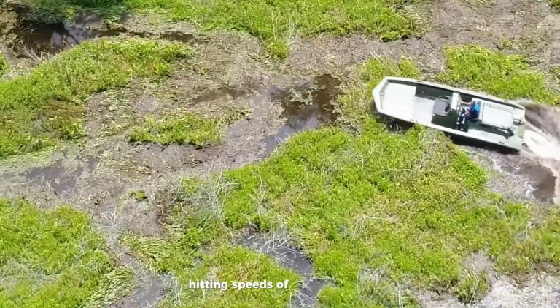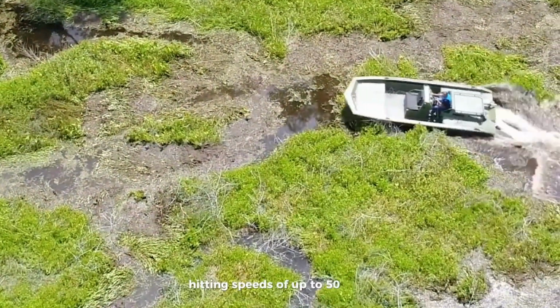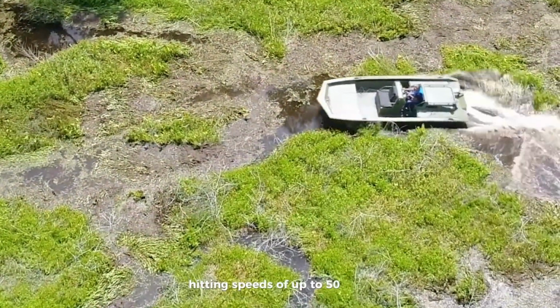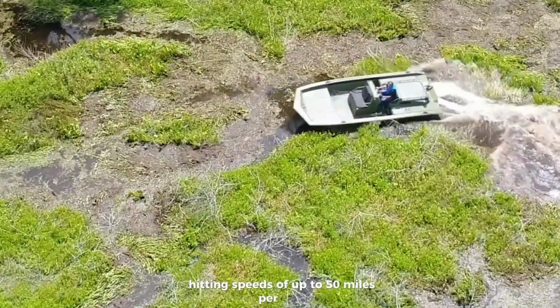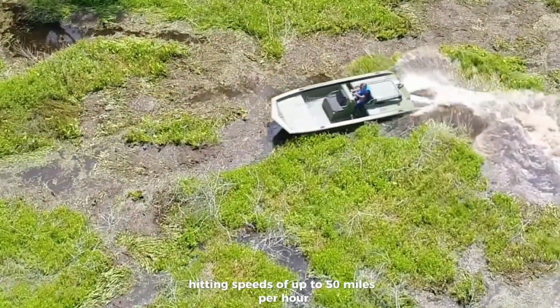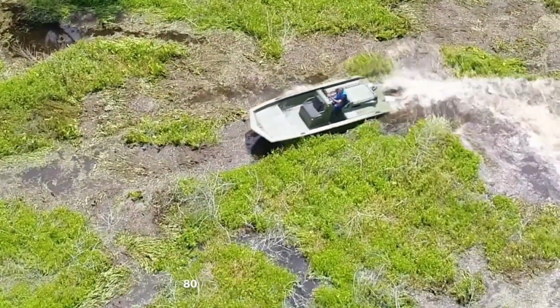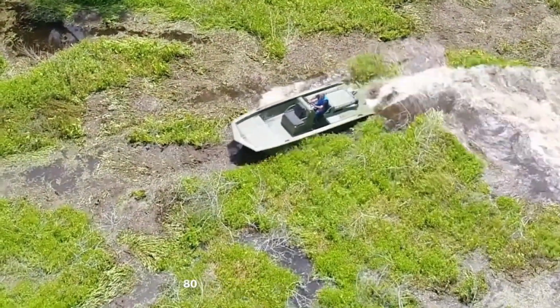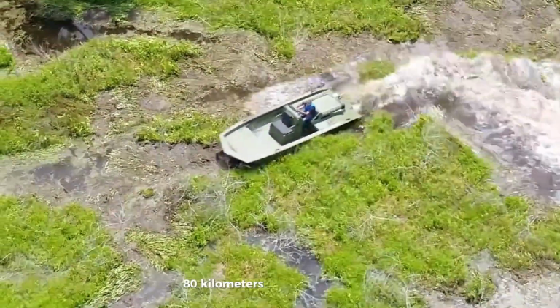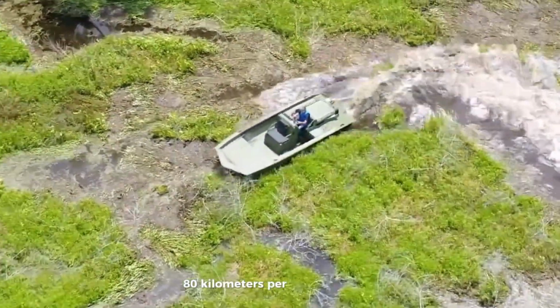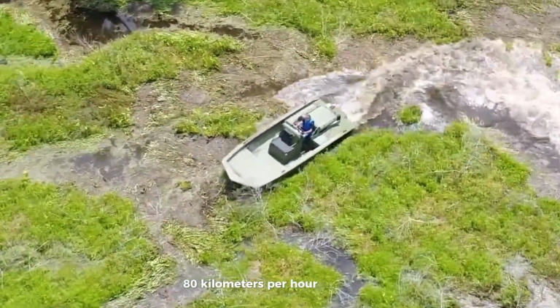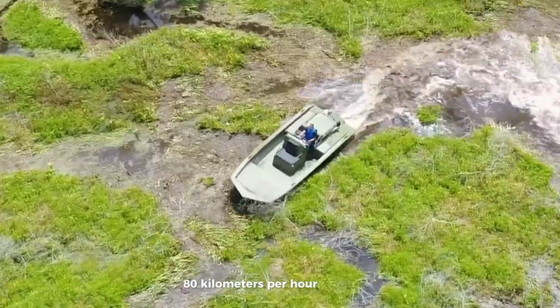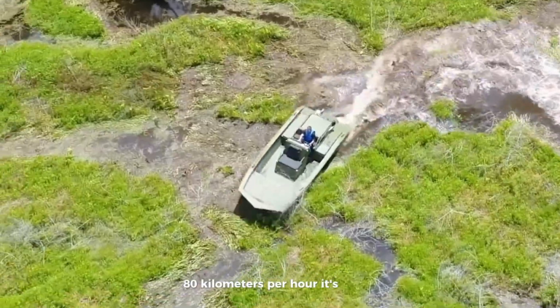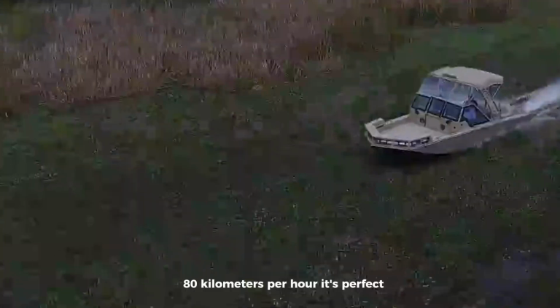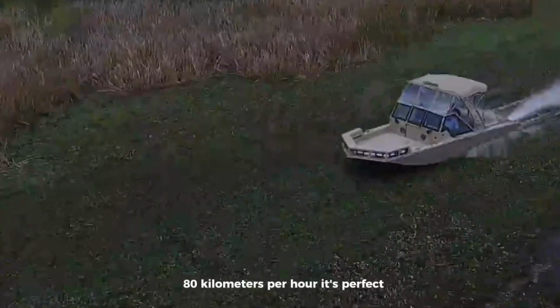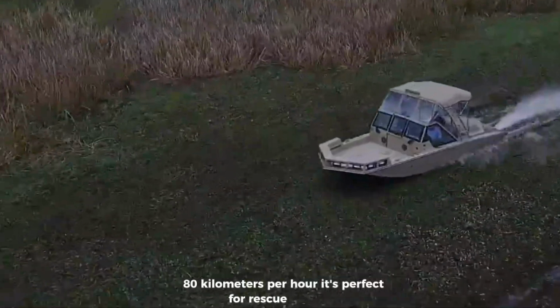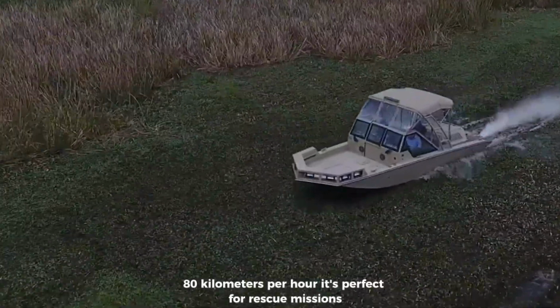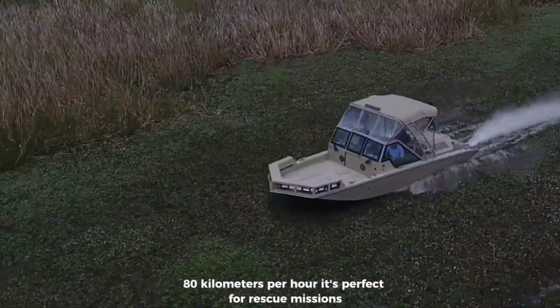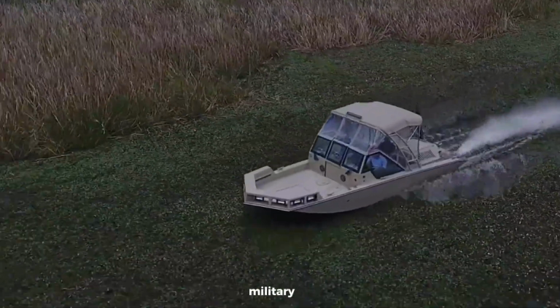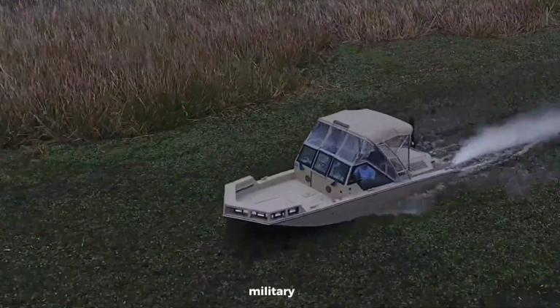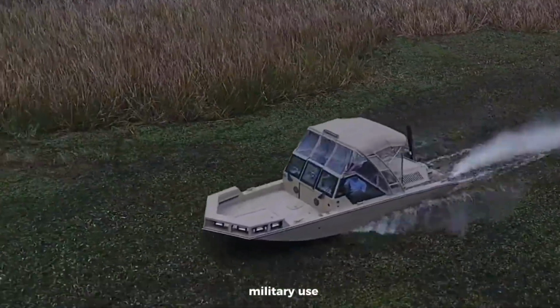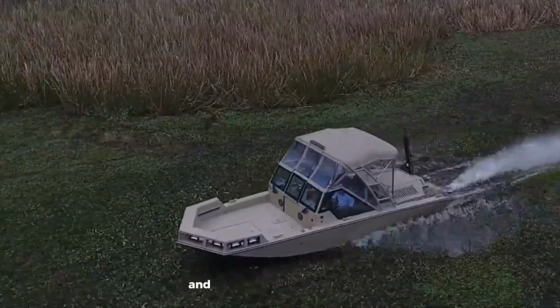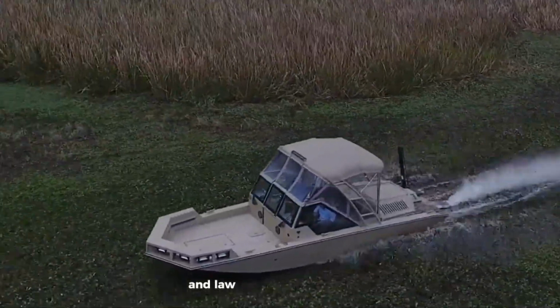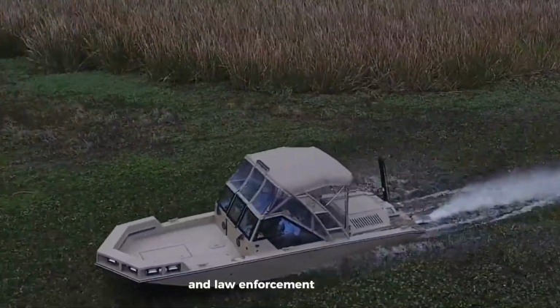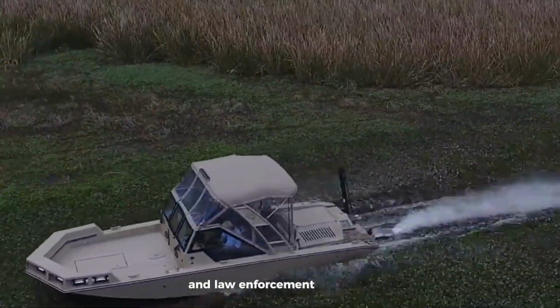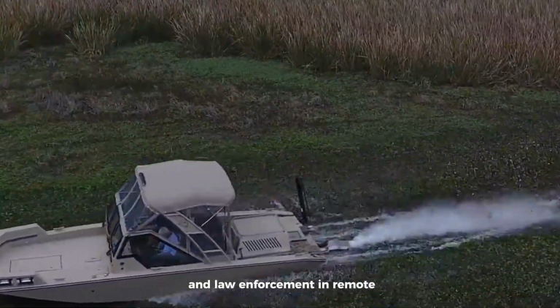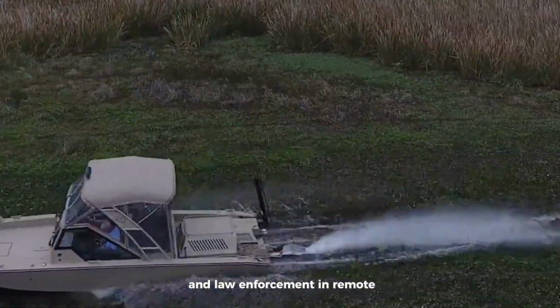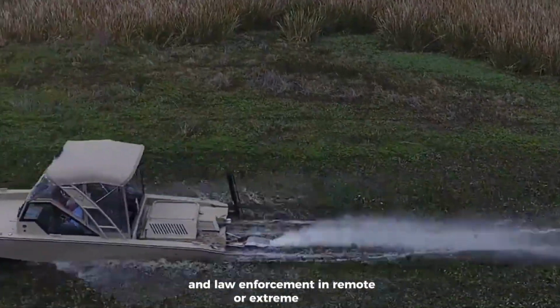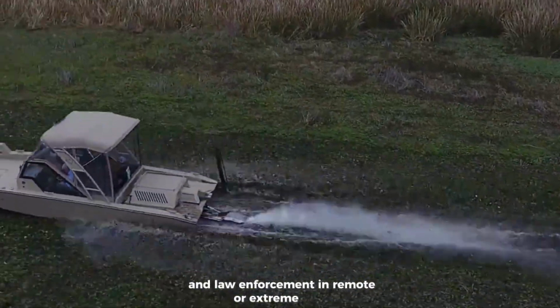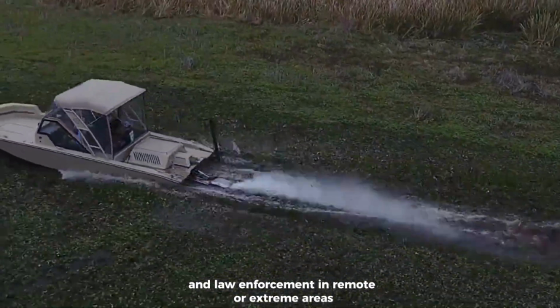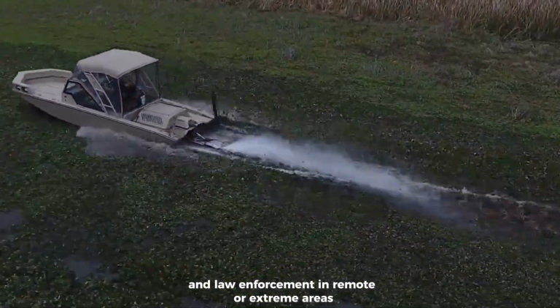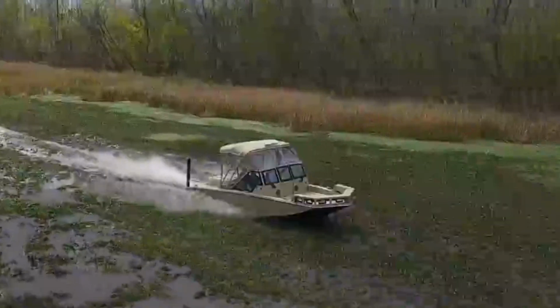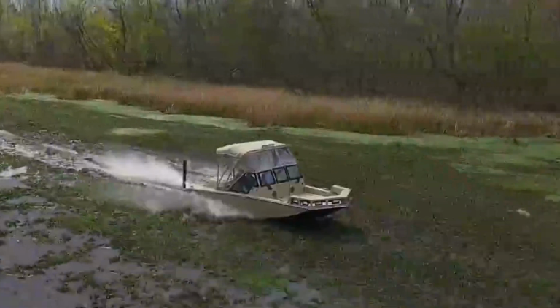Hitting speeds of up to 50 miles per hour — 80 kilometers per hour — it's perfect for rescue missions, military use, and law enforcement in remote or extreme areas.